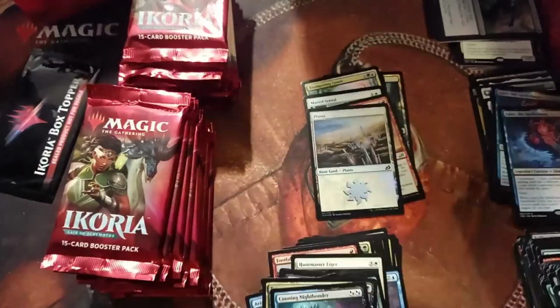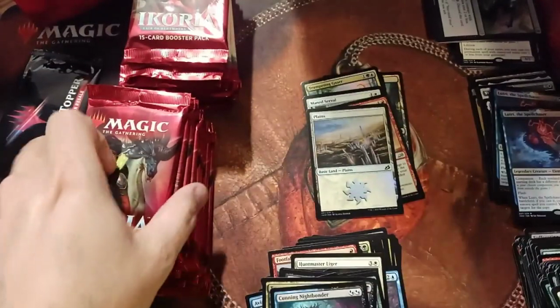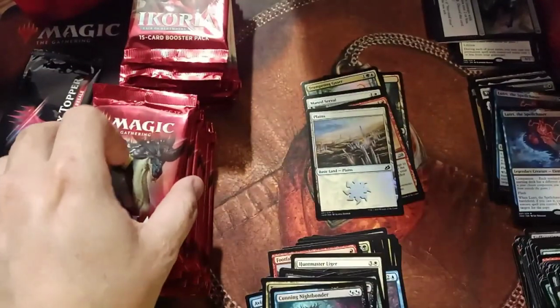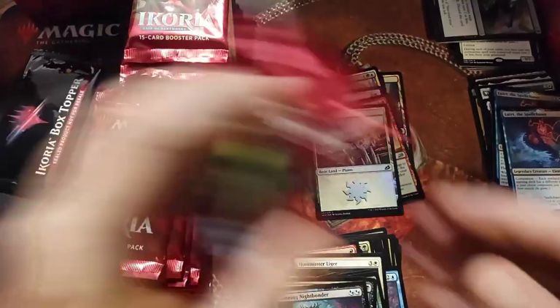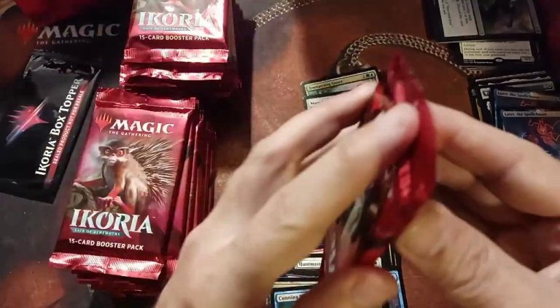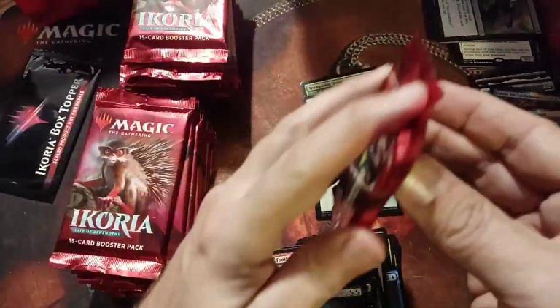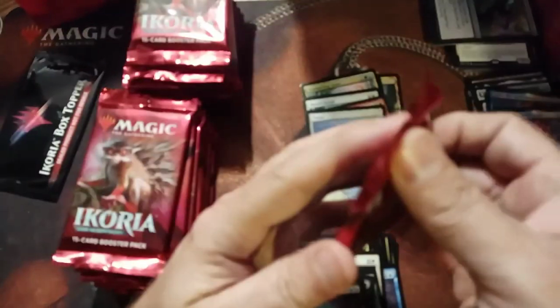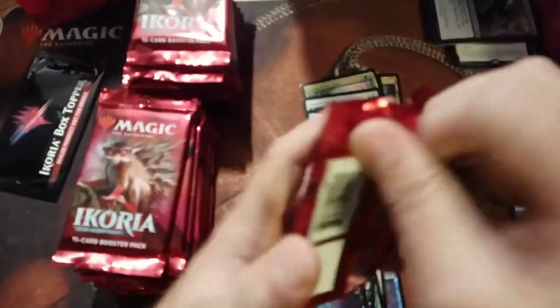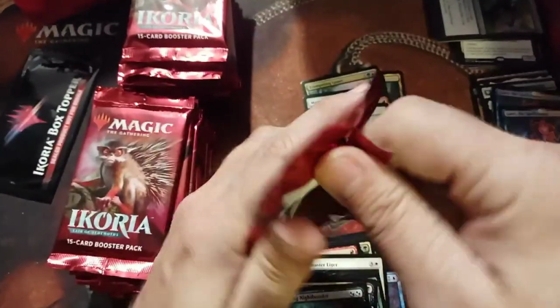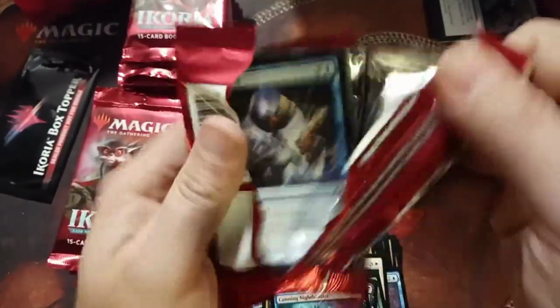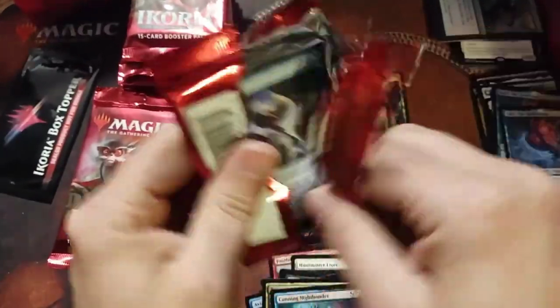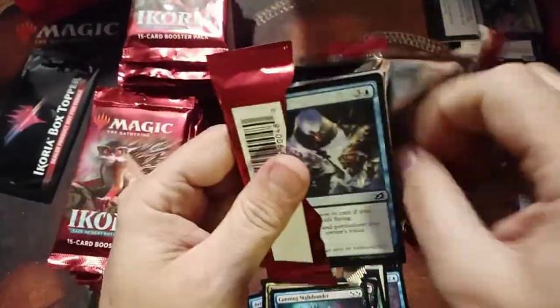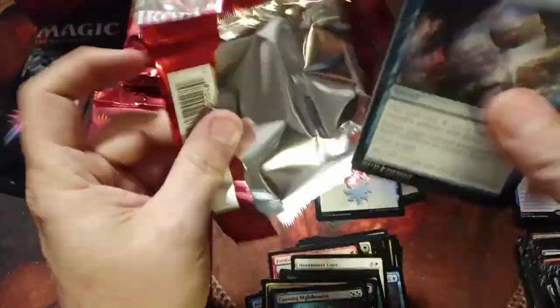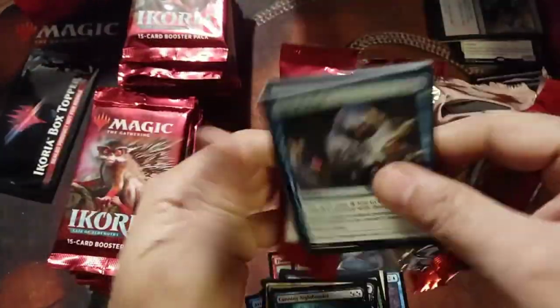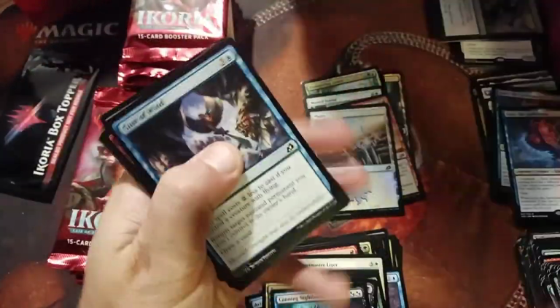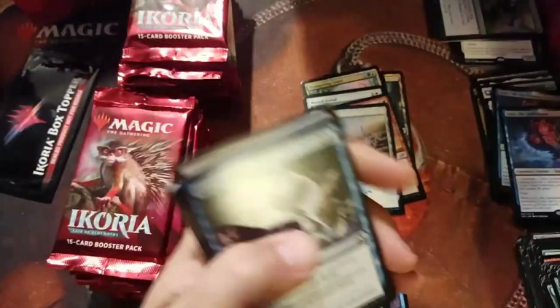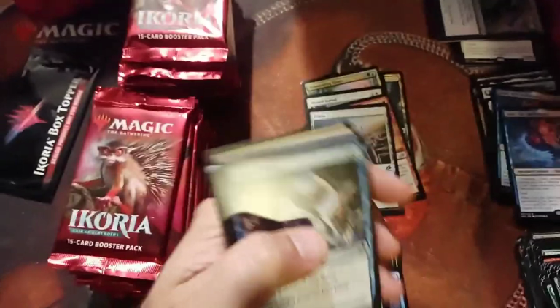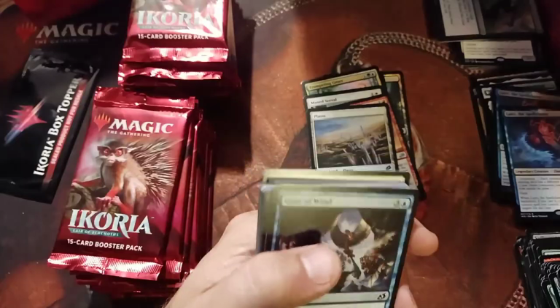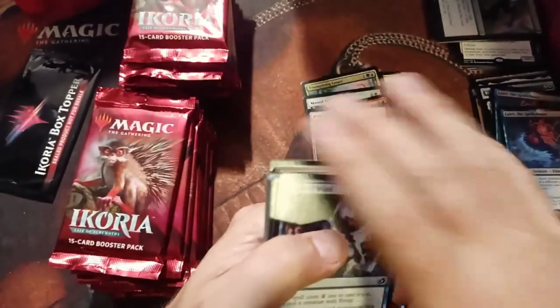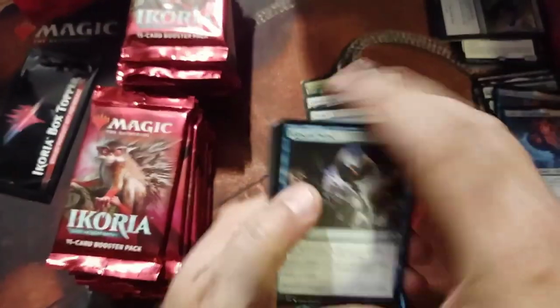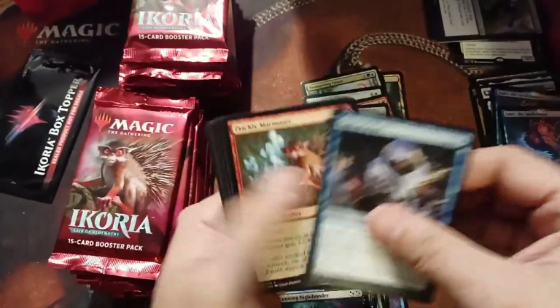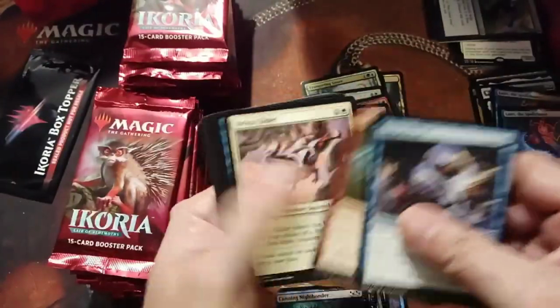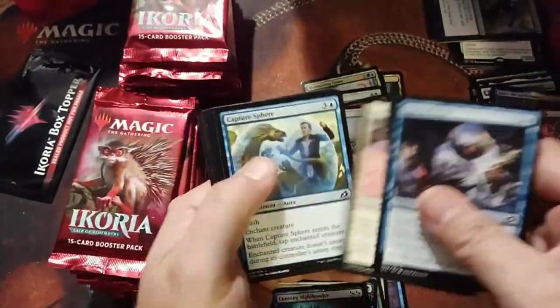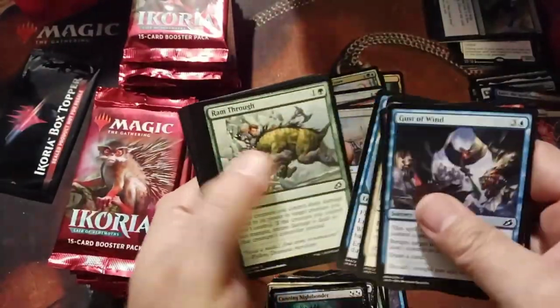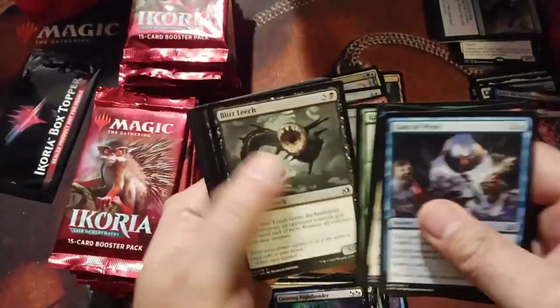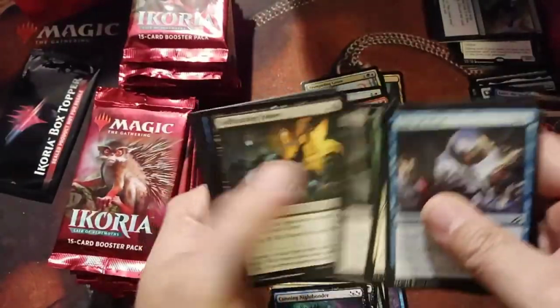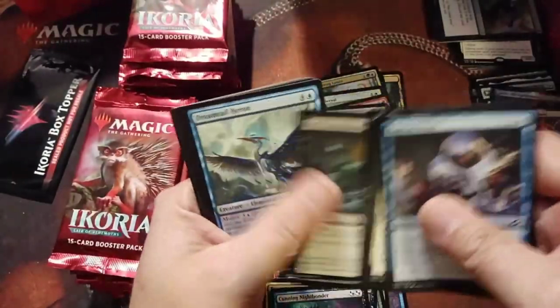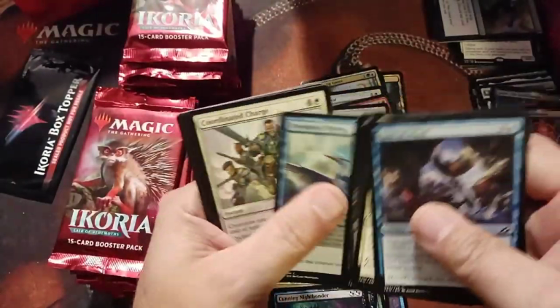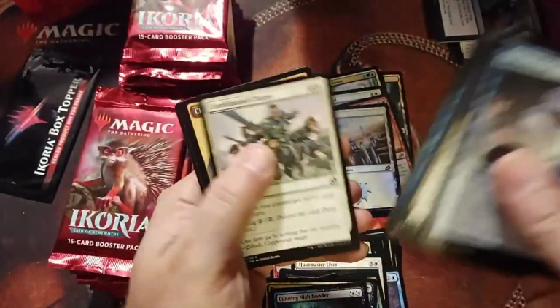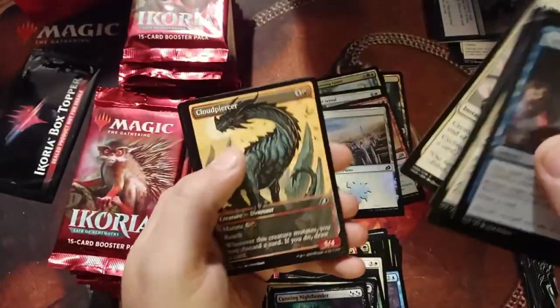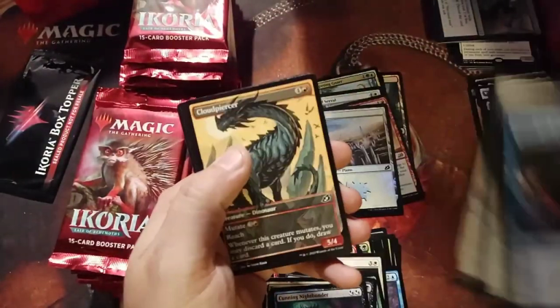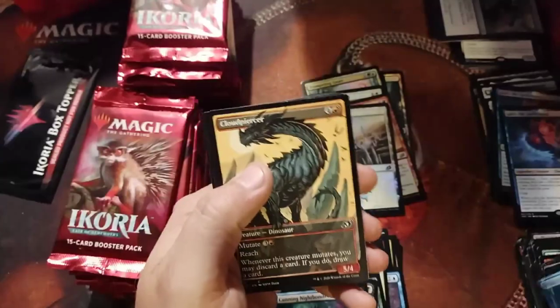I'm very known for doing that in packs — I've got what I call a Magic Touch. I once got a Jace the Mind Sculptor and then right behind it was a Foil Jace the Mind Sculptor, one of those specialty series. Very funny.